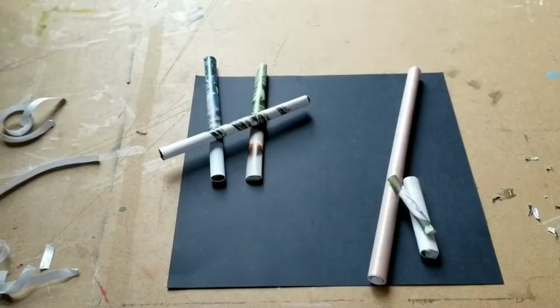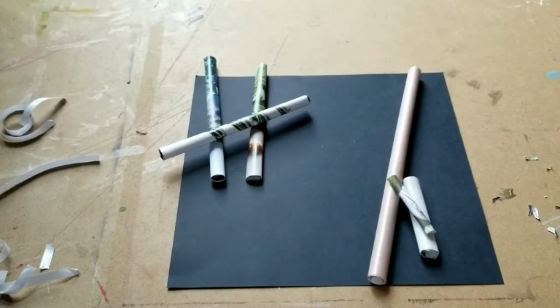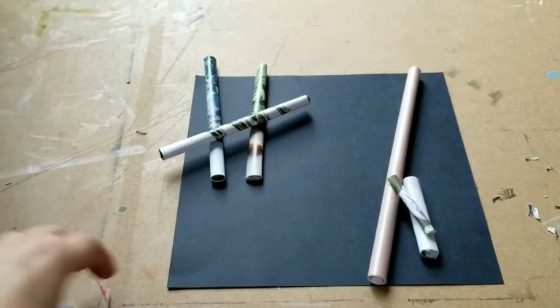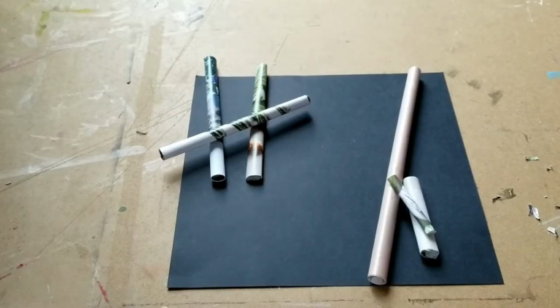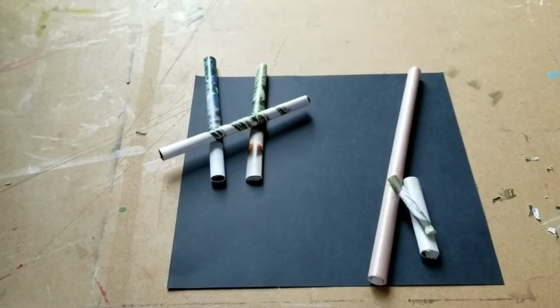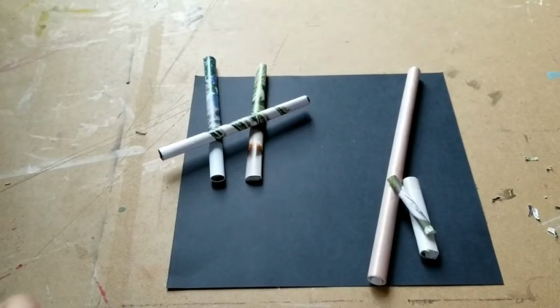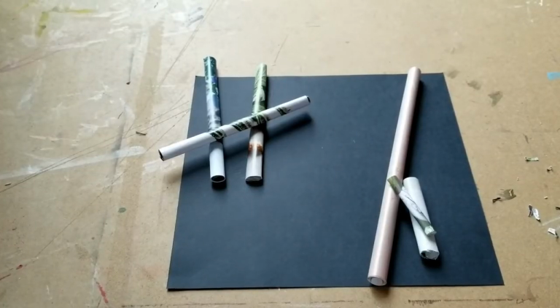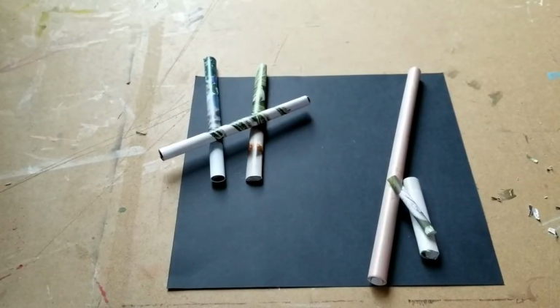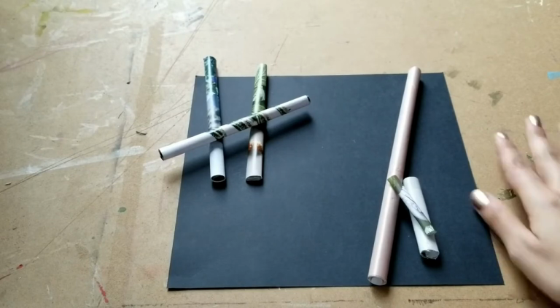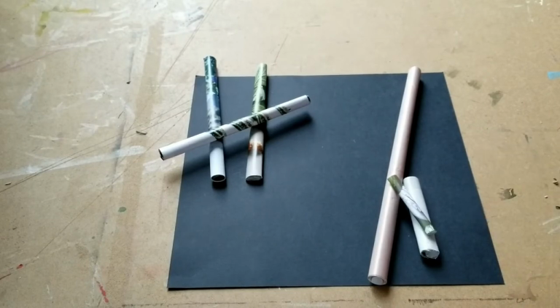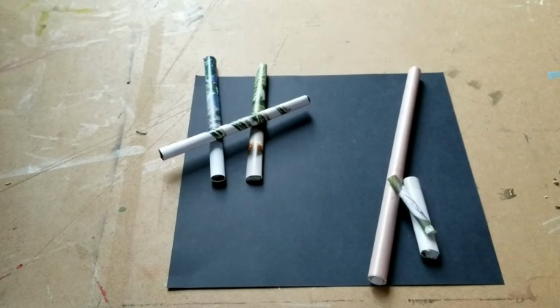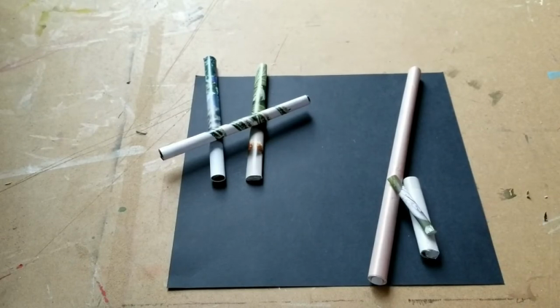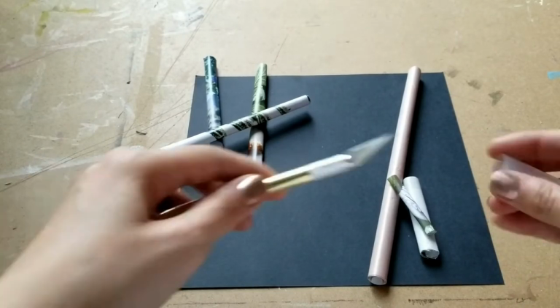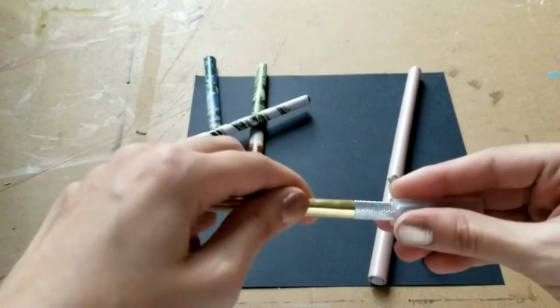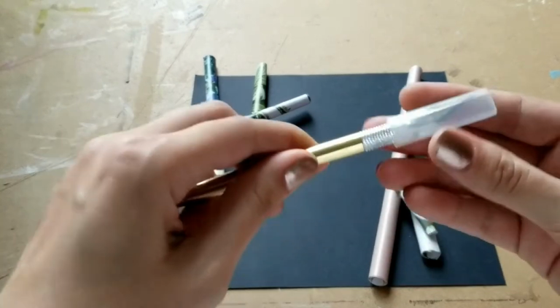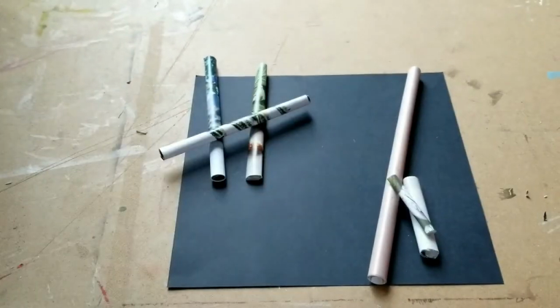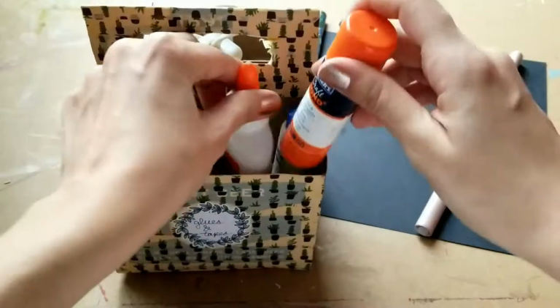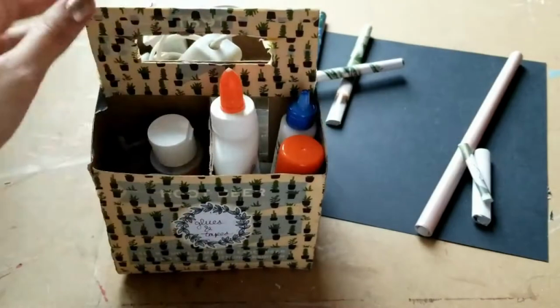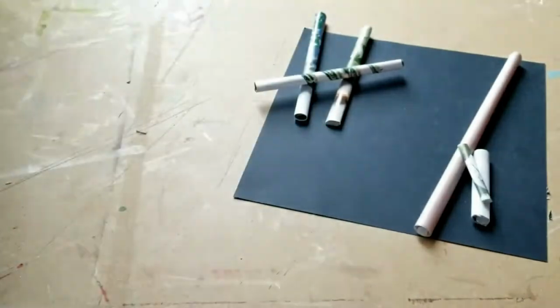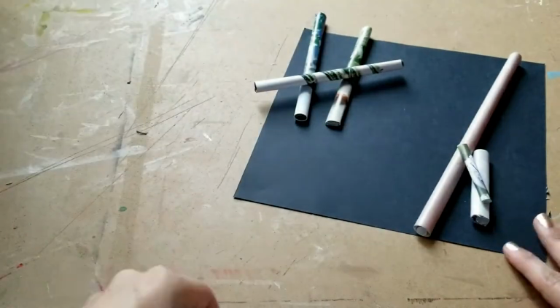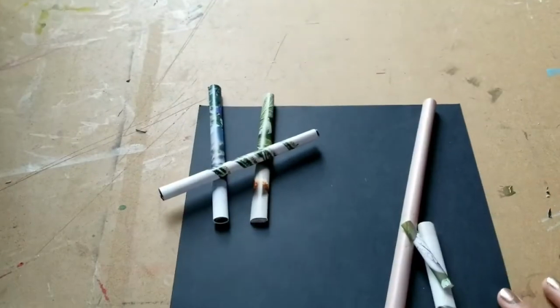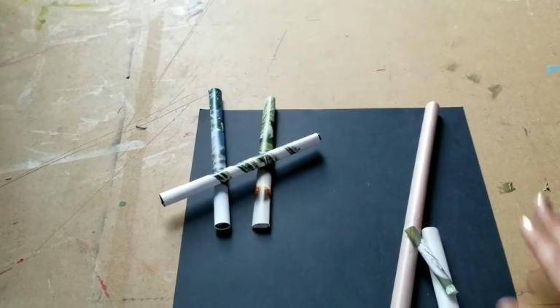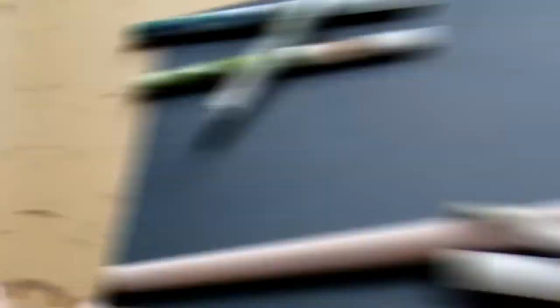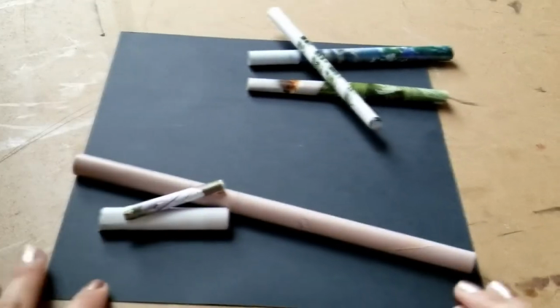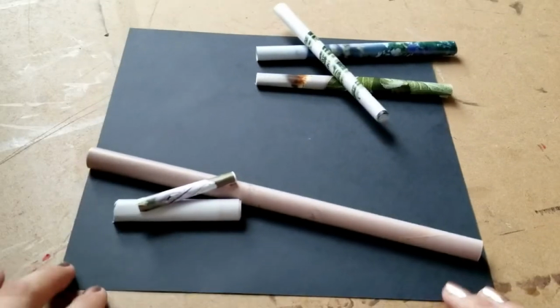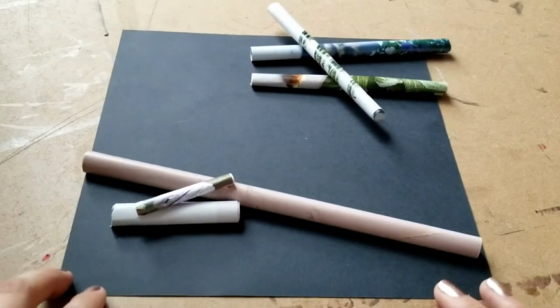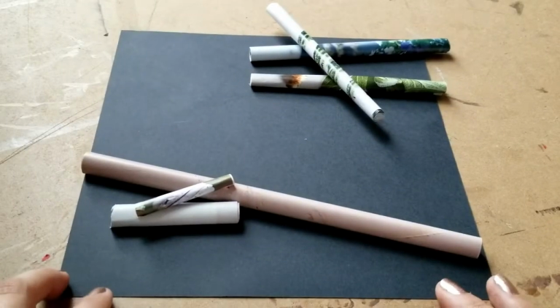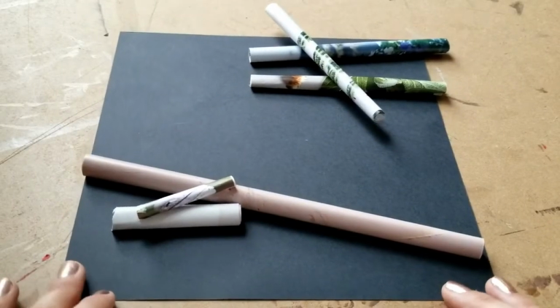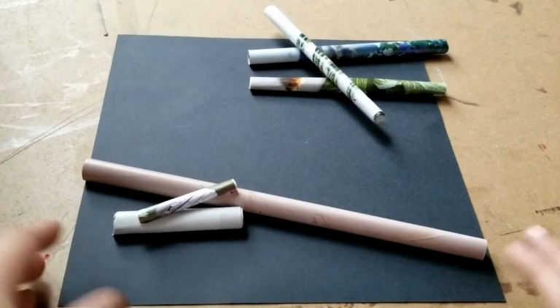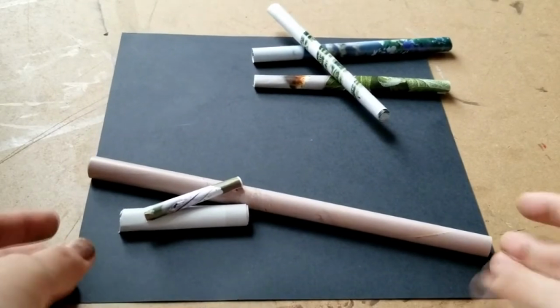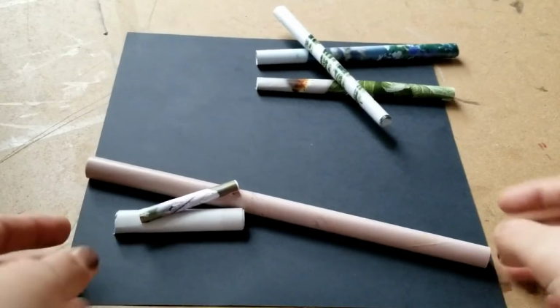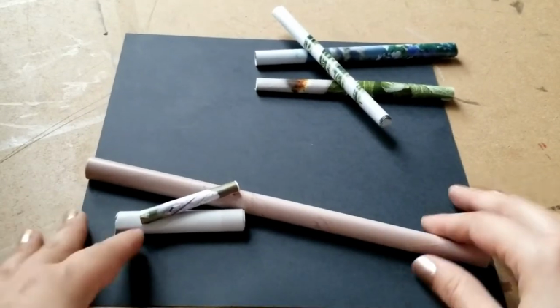Now that I'm done, I'm going to clean up my area and put away my art tools. And this is my finished 3D rolled paper collage.